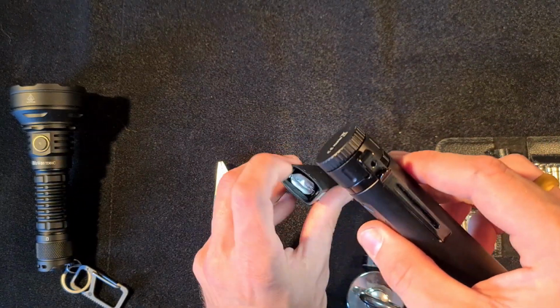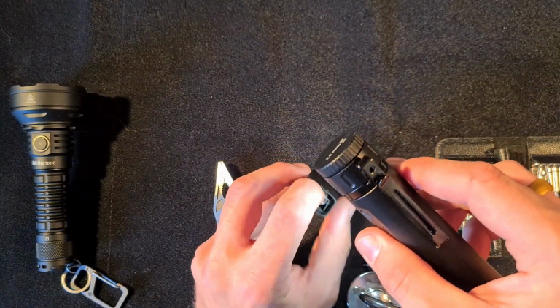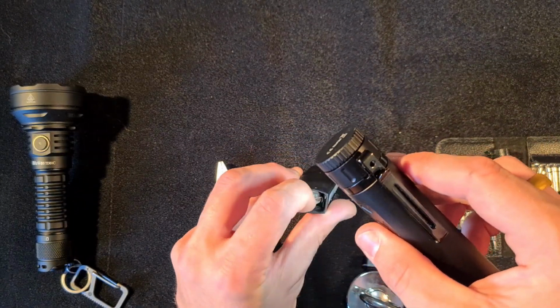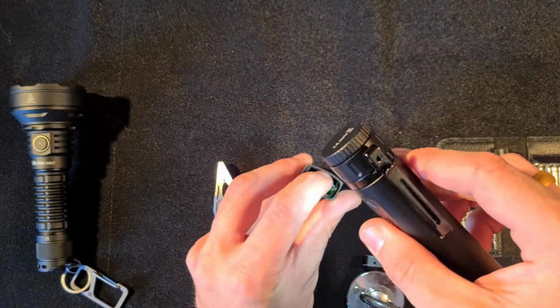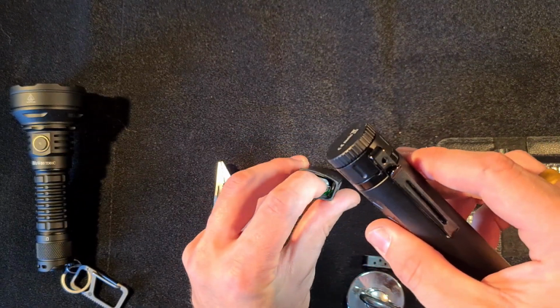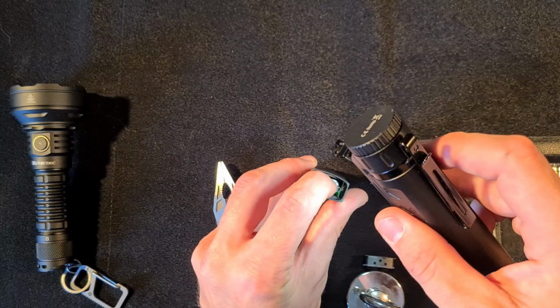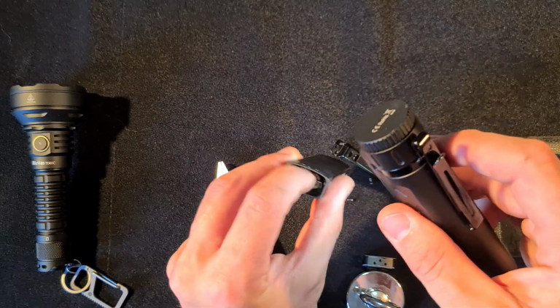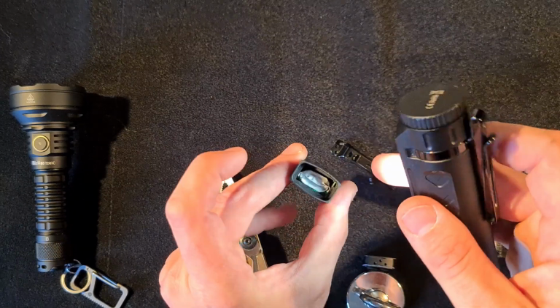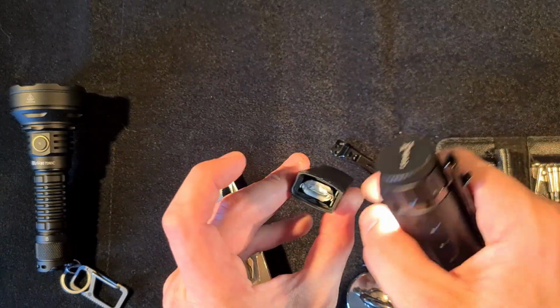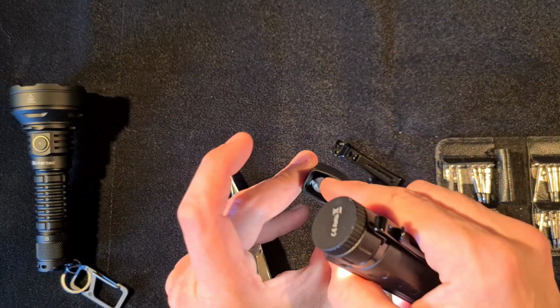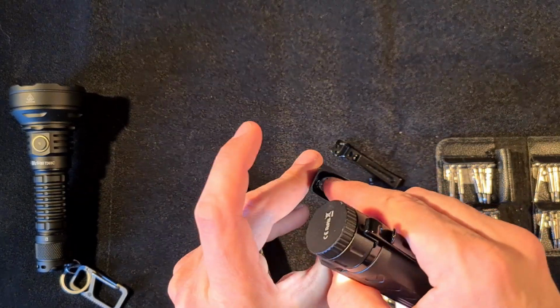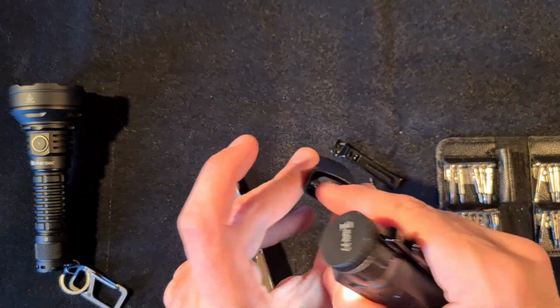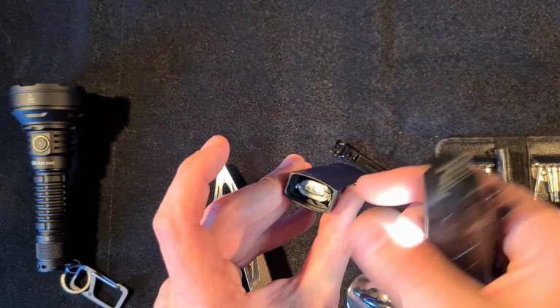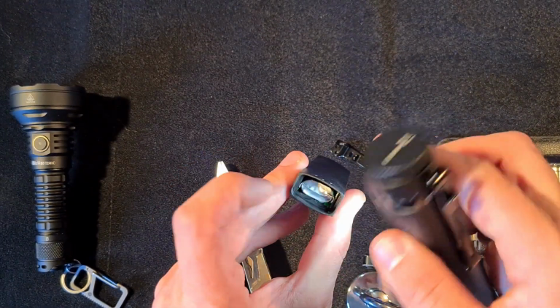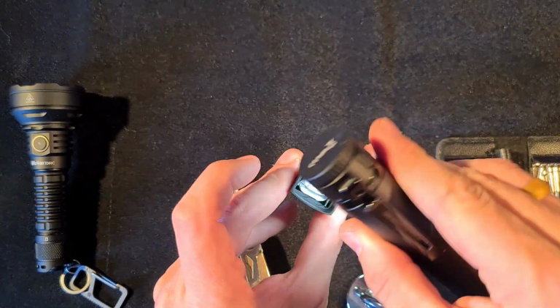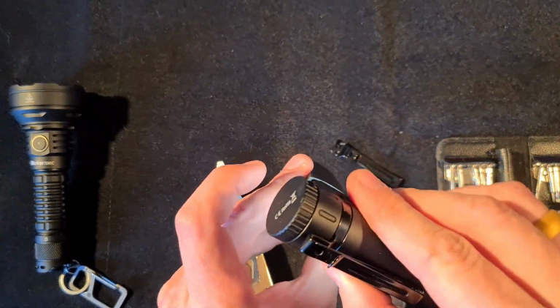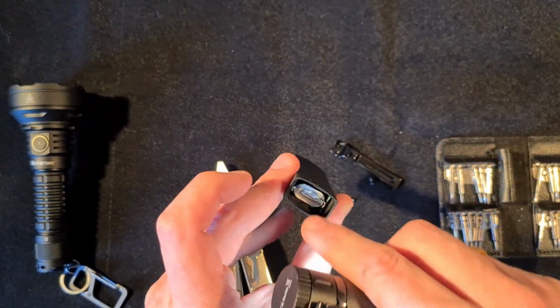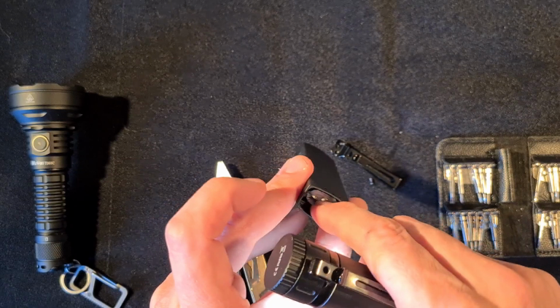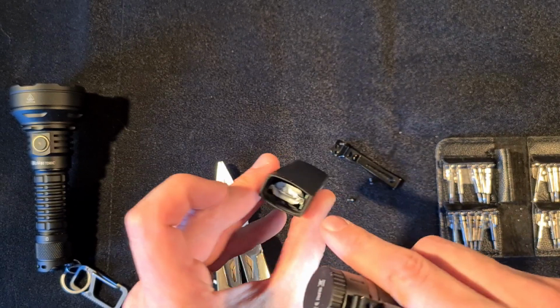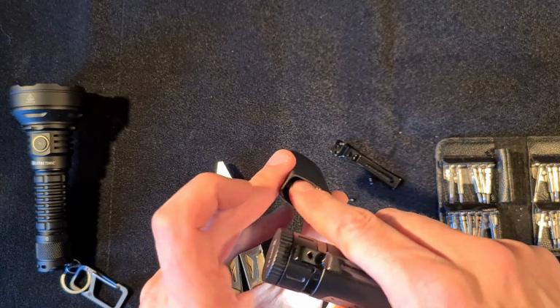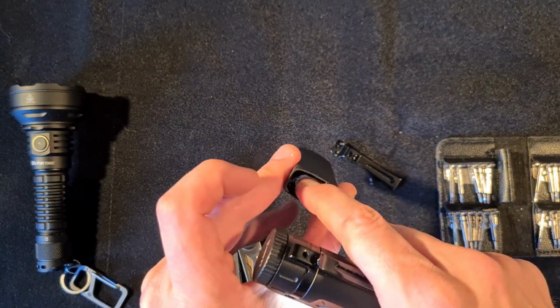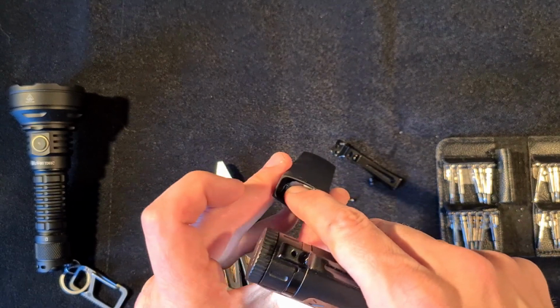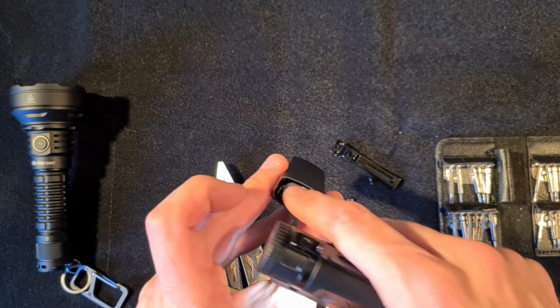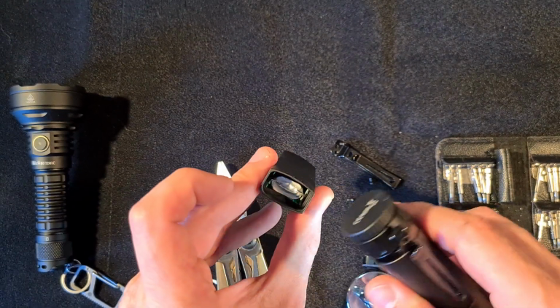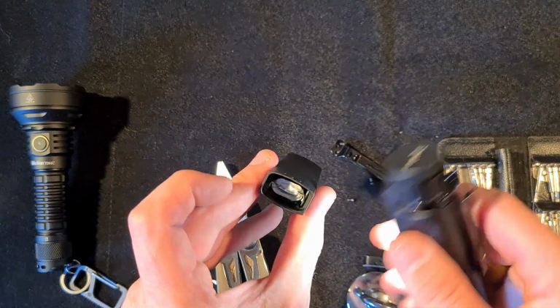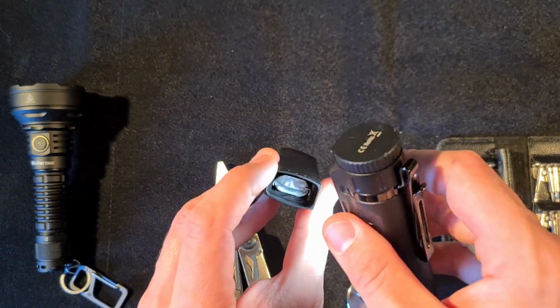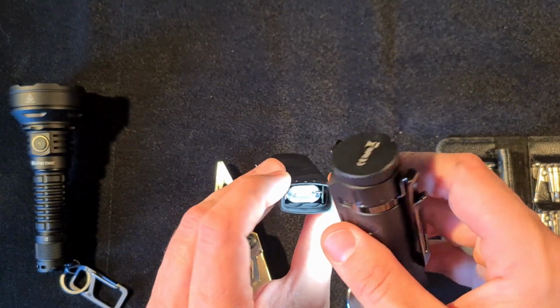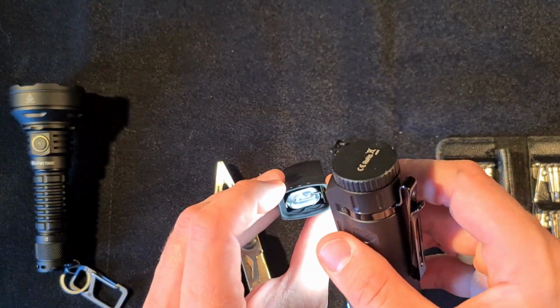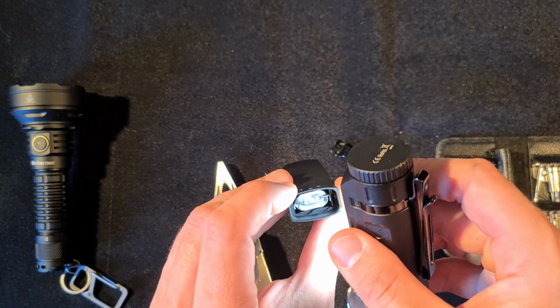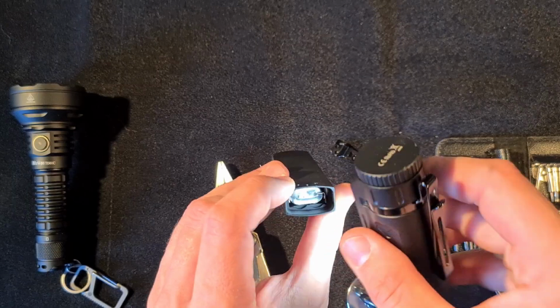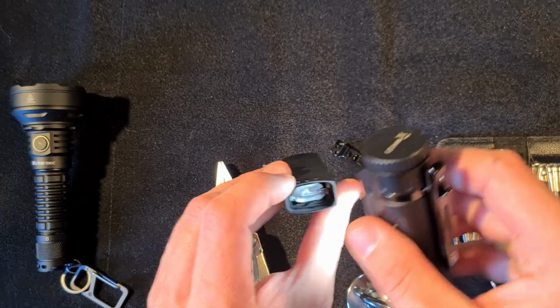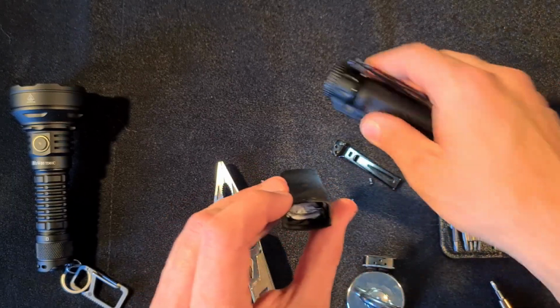The way I'm going to fix it — there are basically two ways. I could wedge a sticky pad in there, or I could just put a little bit of silicone in there, which is actually what I will do.